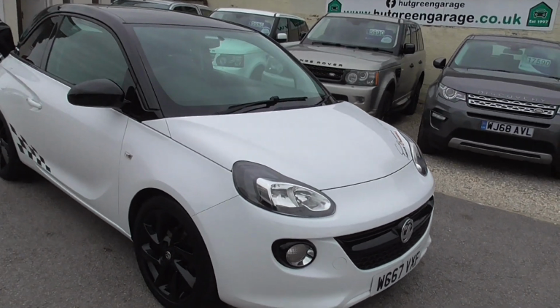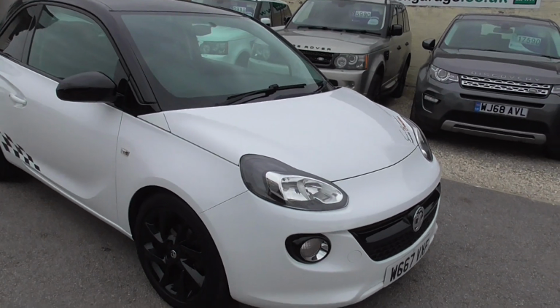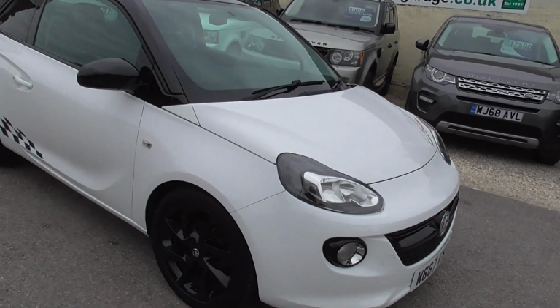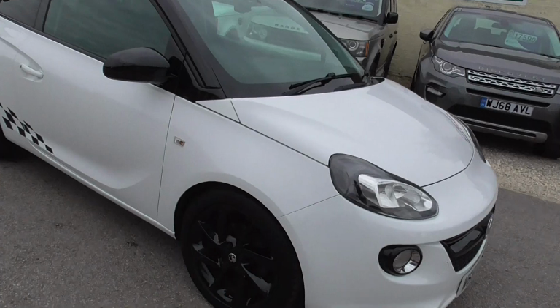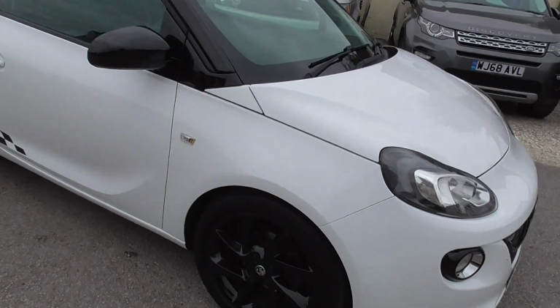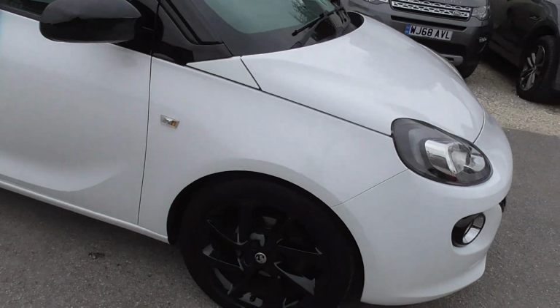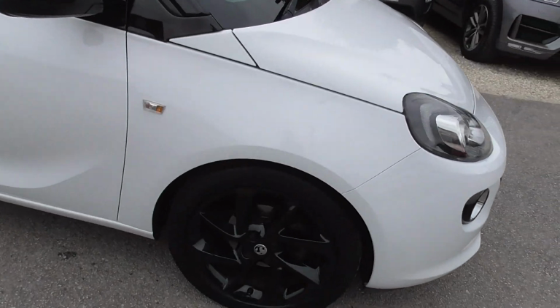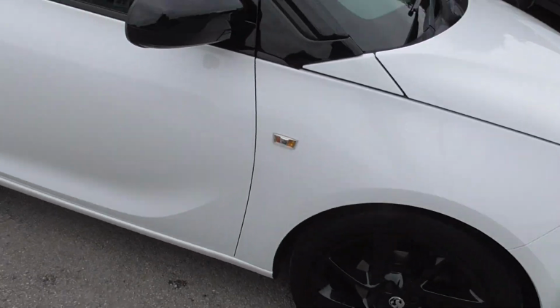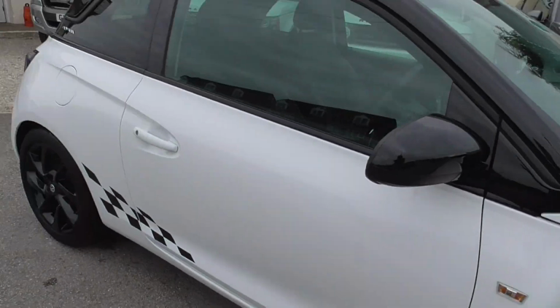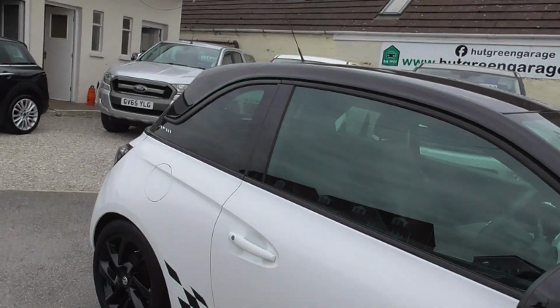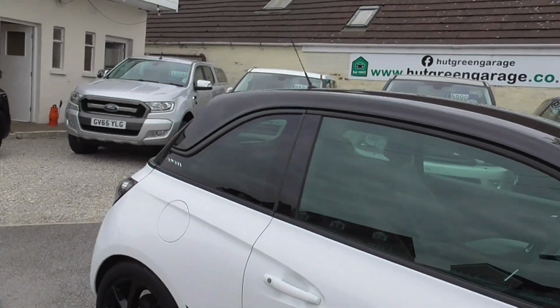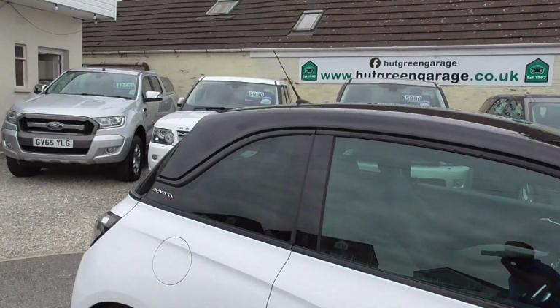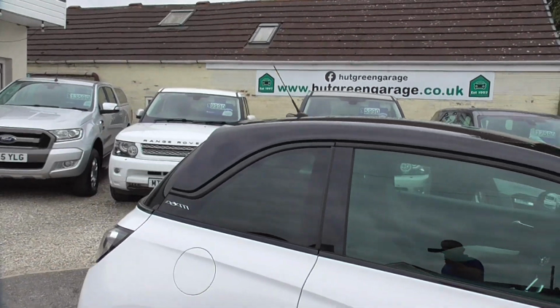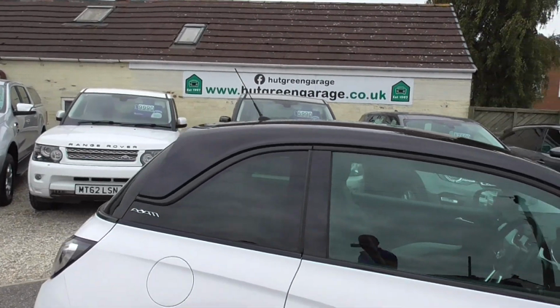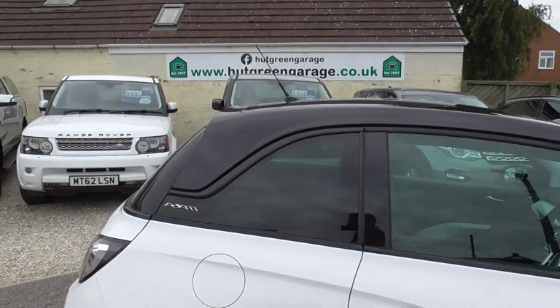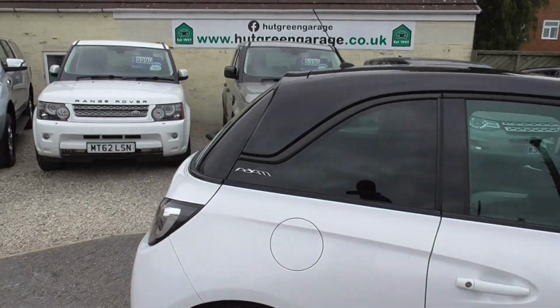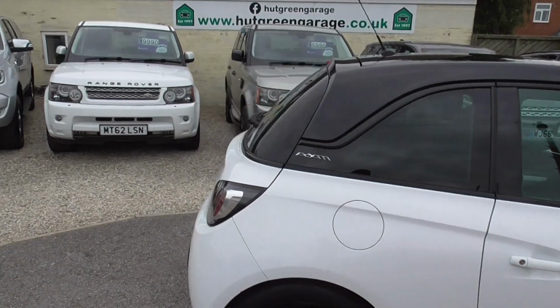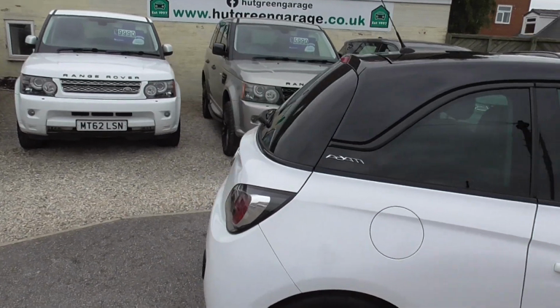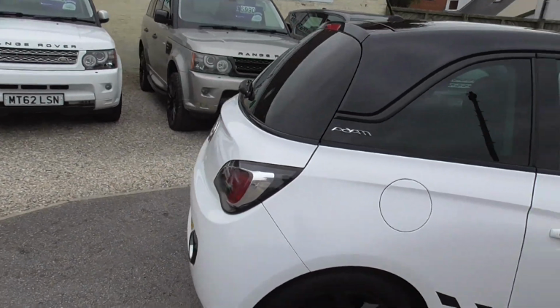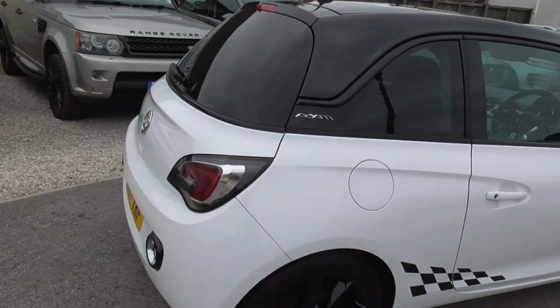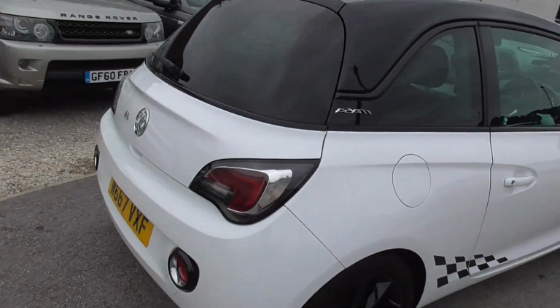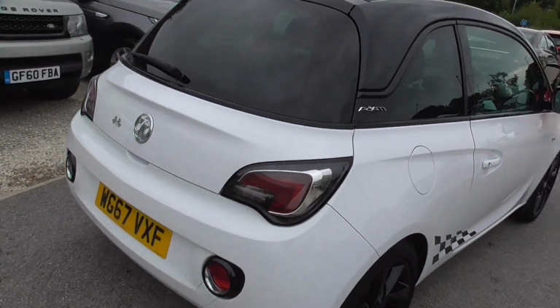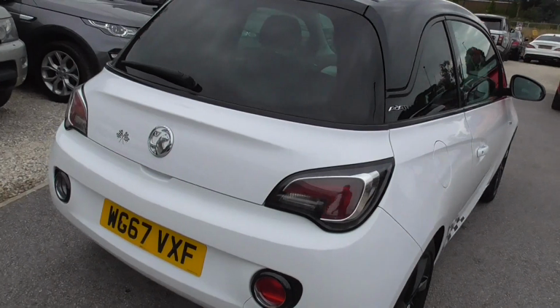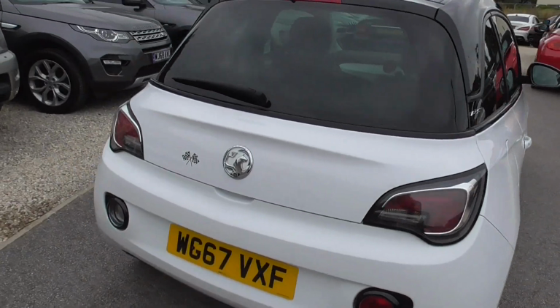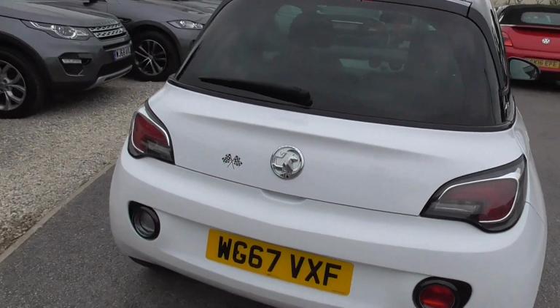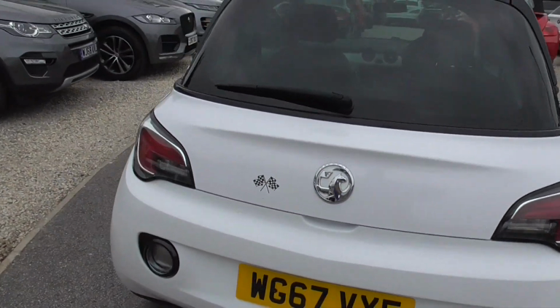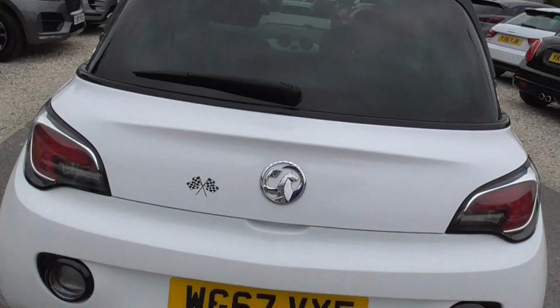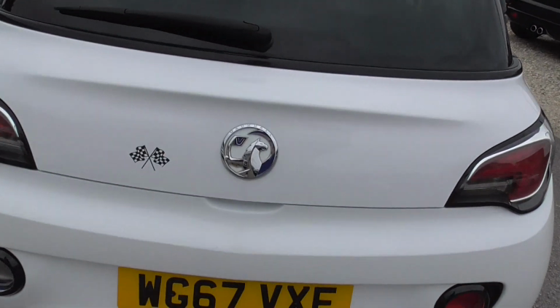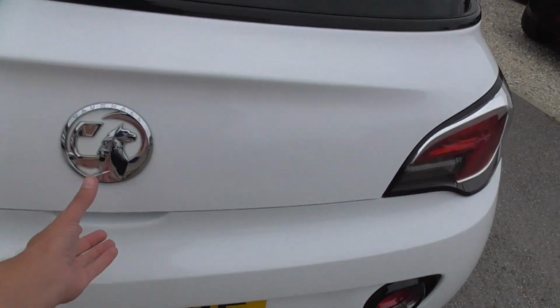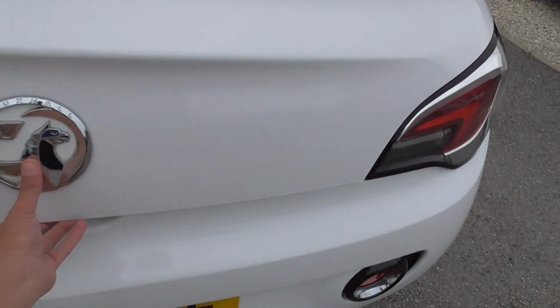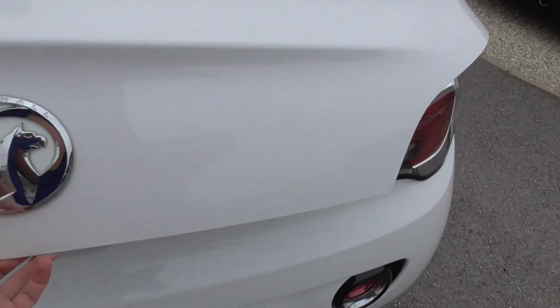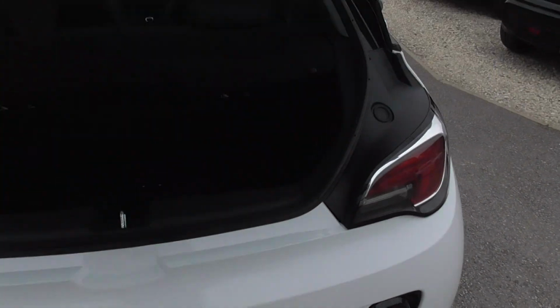Front fog lights, black alloy wheels all in really good condition. Darkened glass in the back, and we've also got a lot of decals around for the special edition.